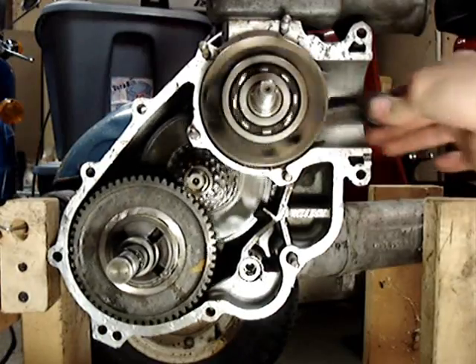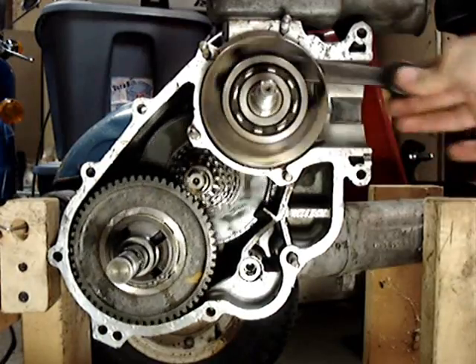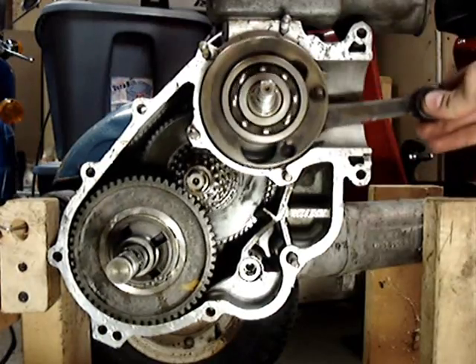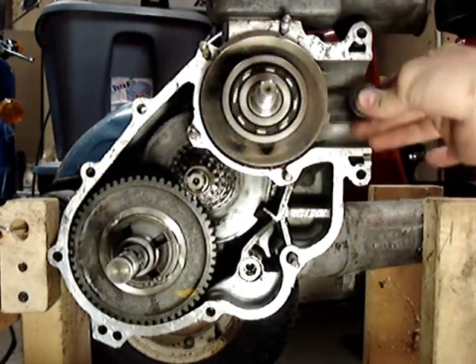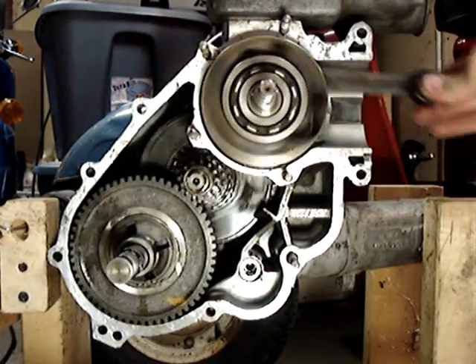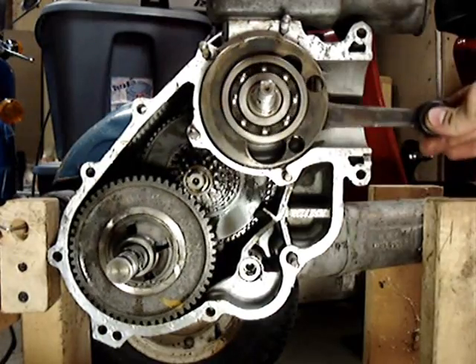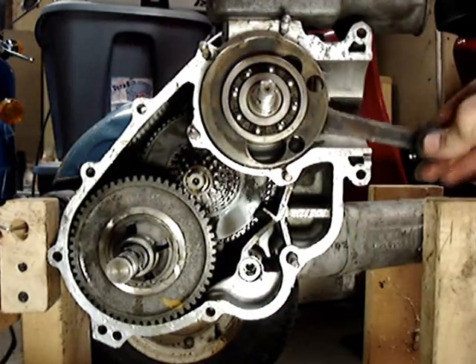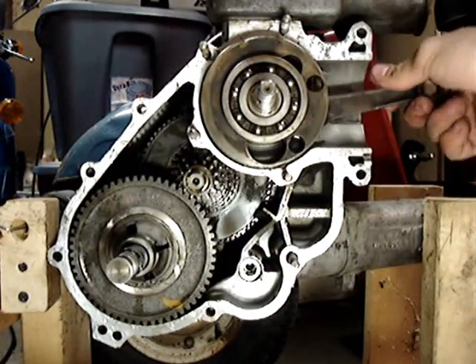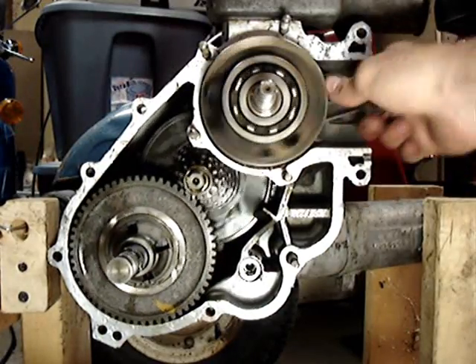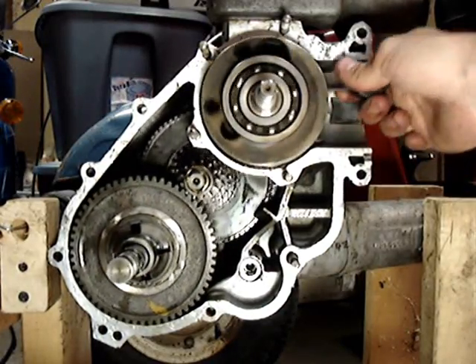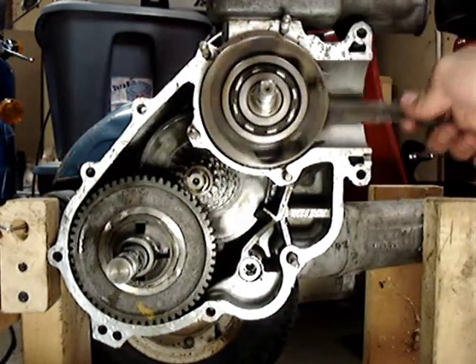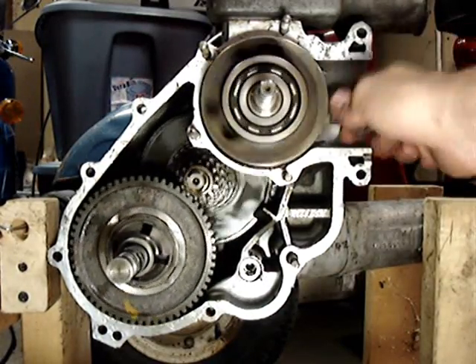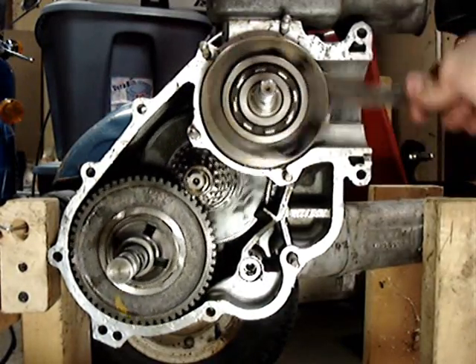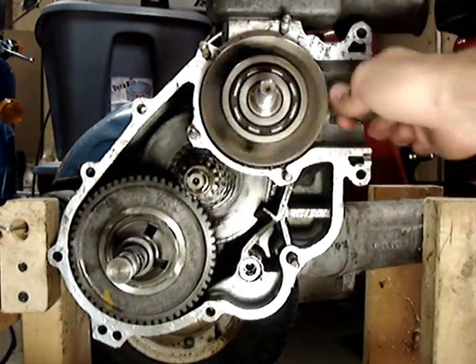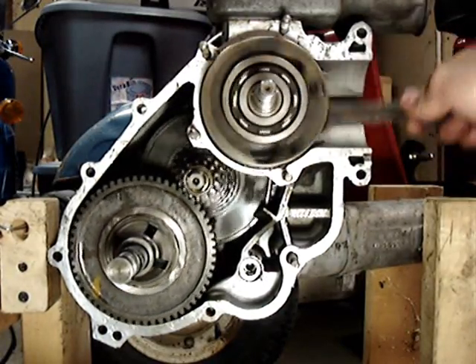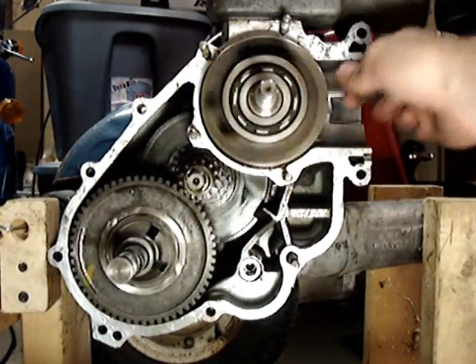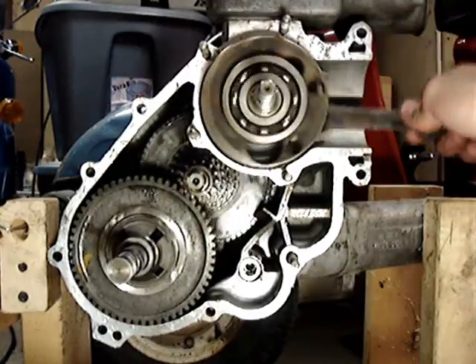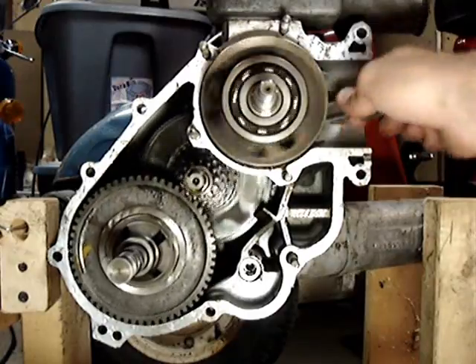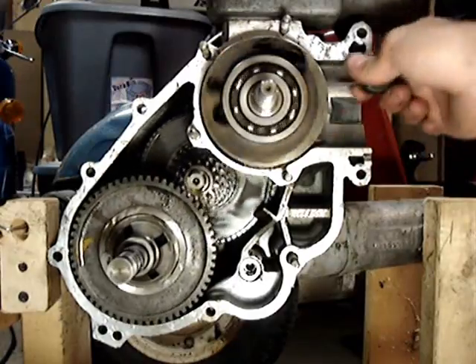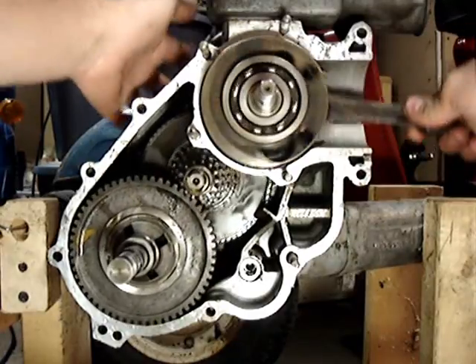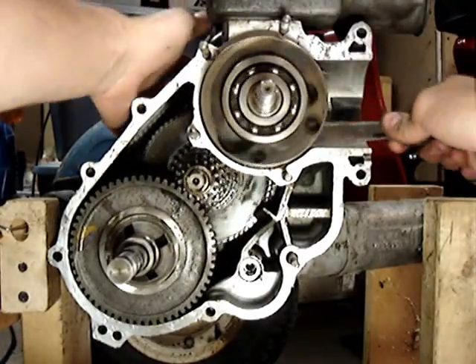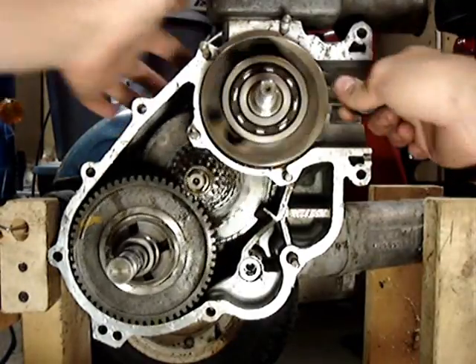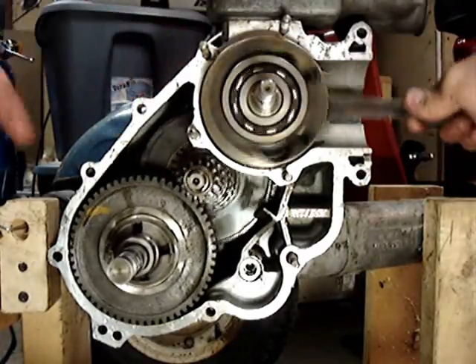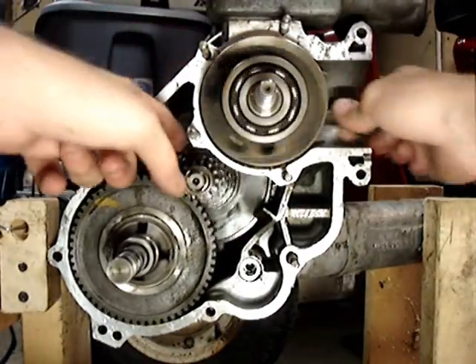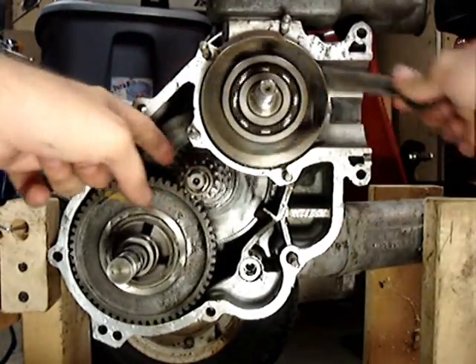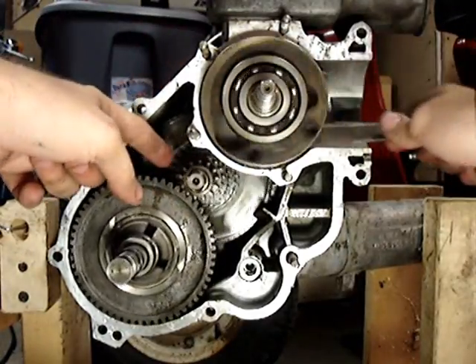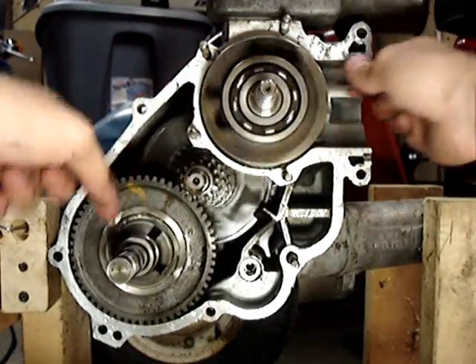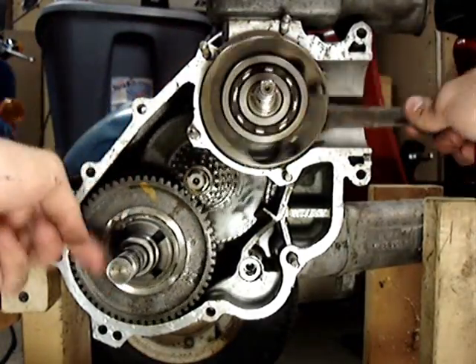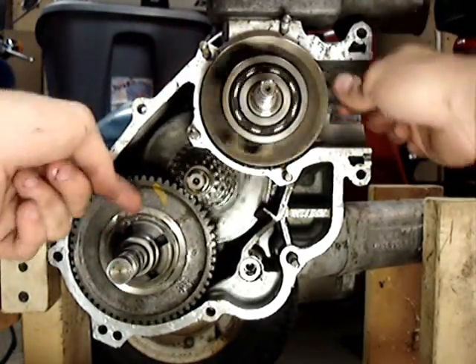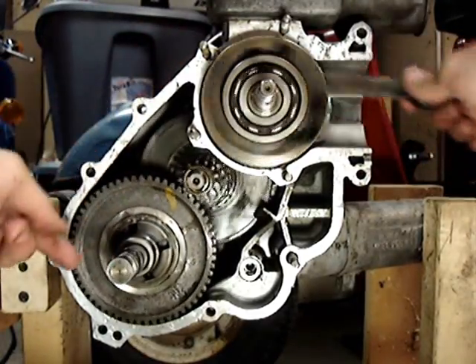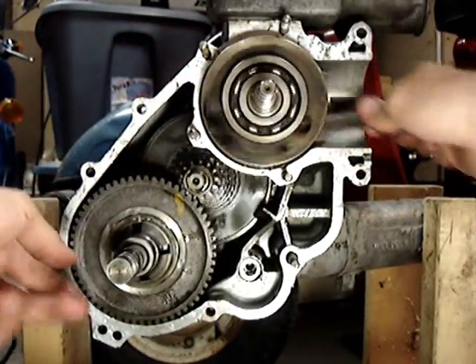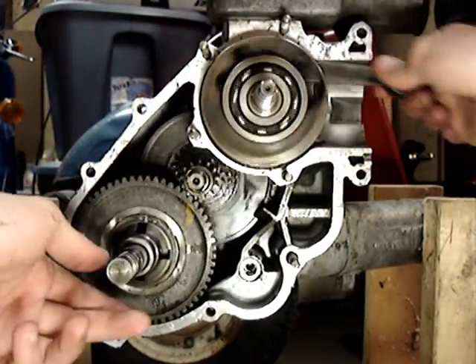As you can see, the lay shaft turns because the clutch is engaged back here. And when that happens, it turns the transmission.